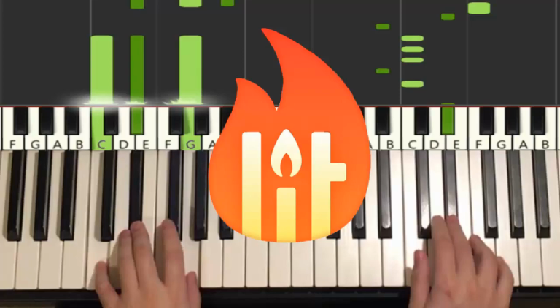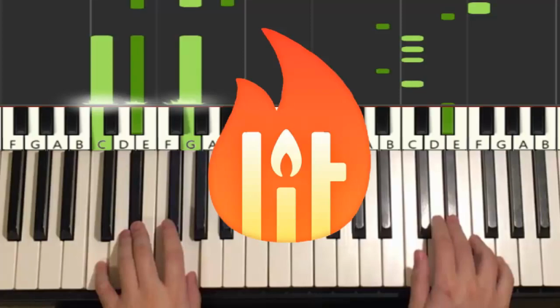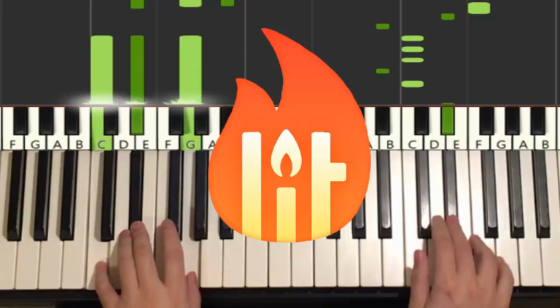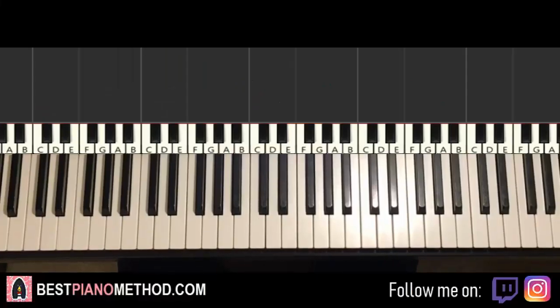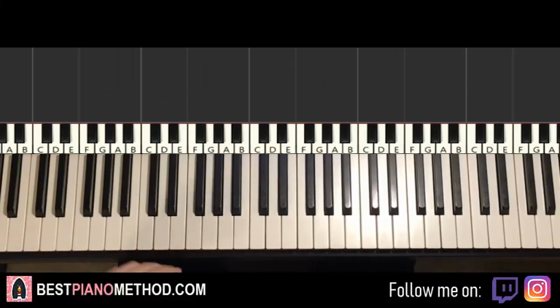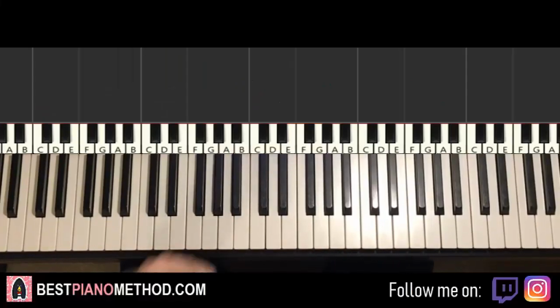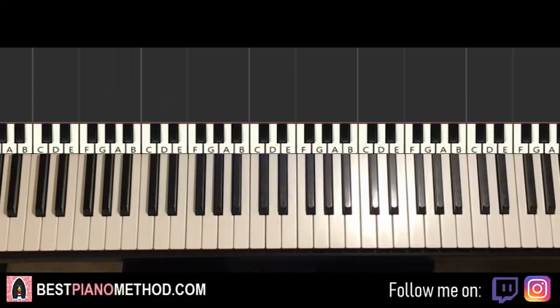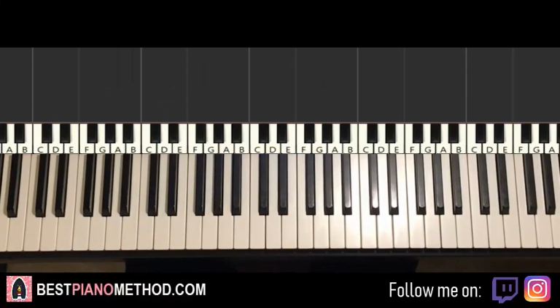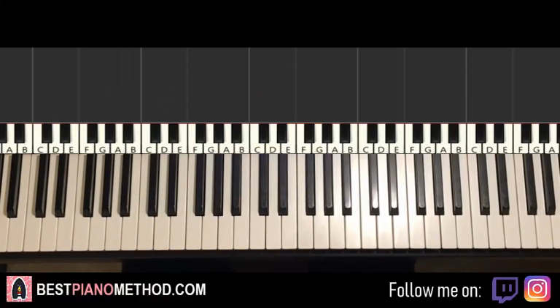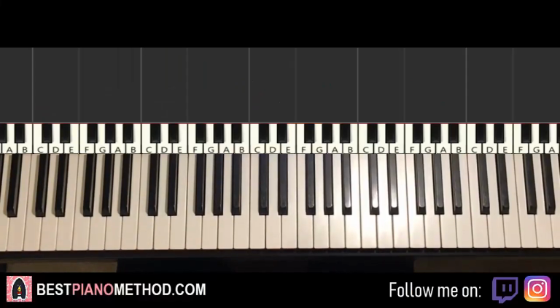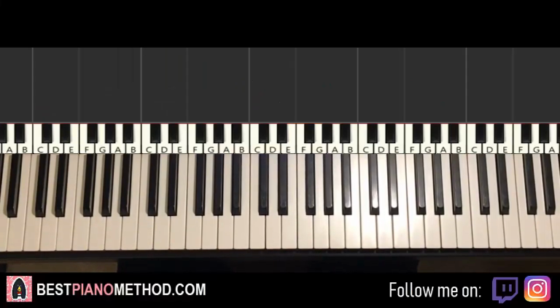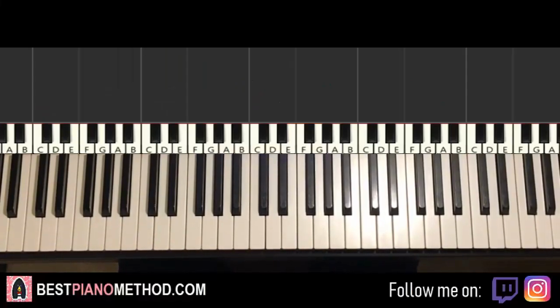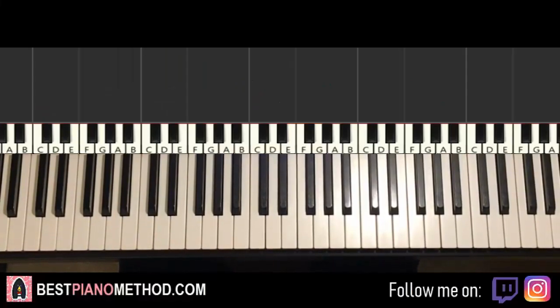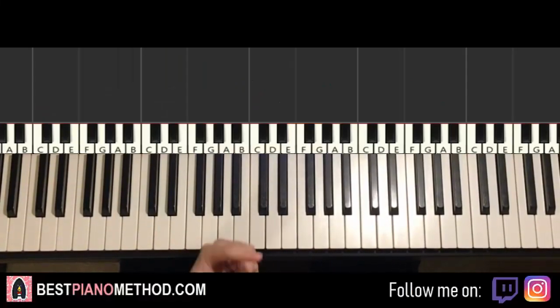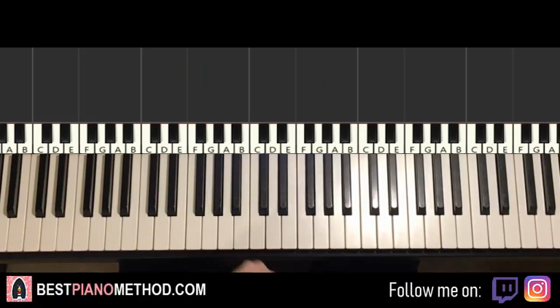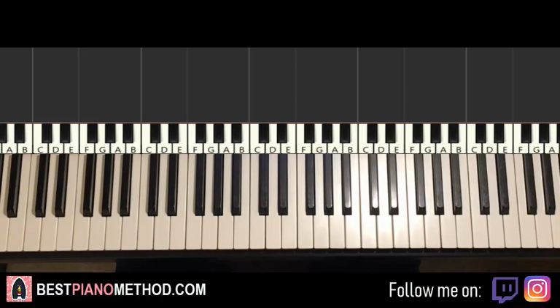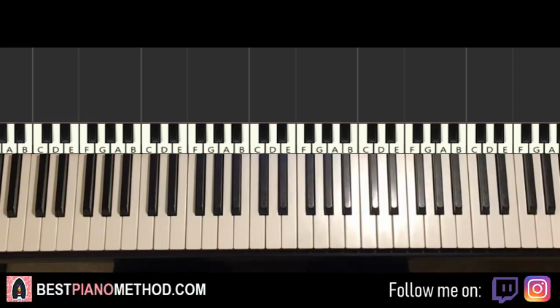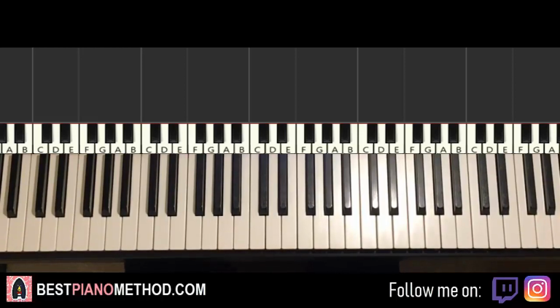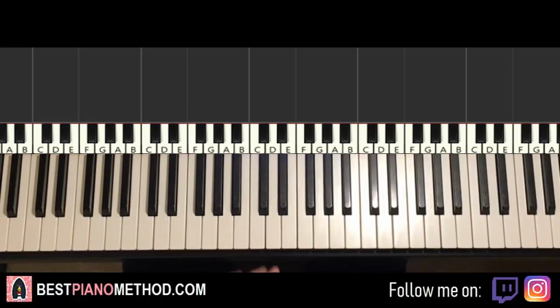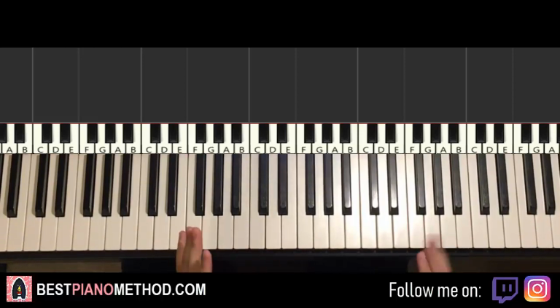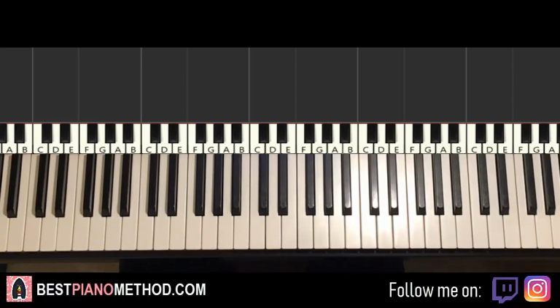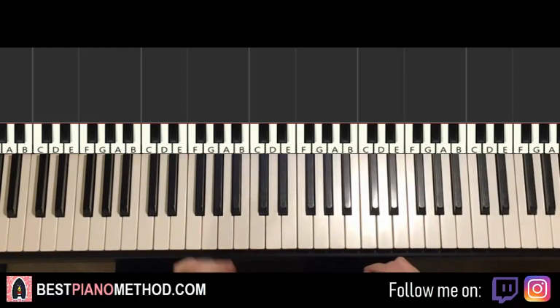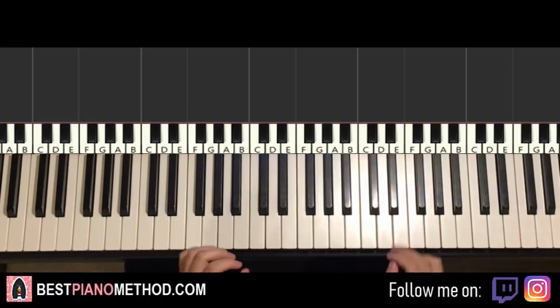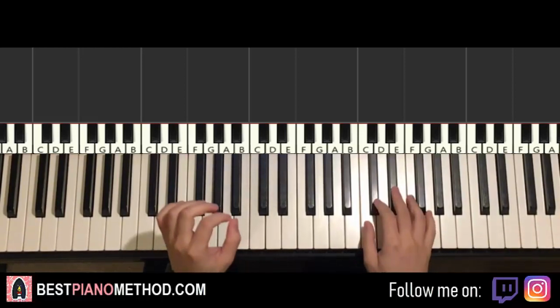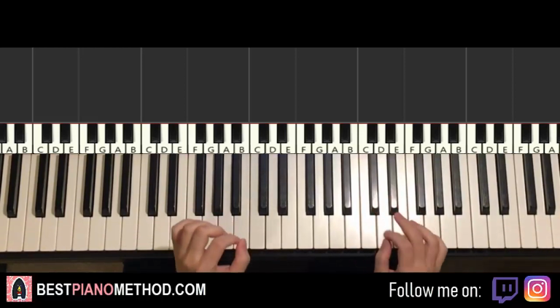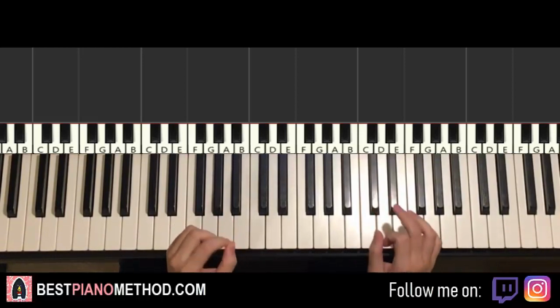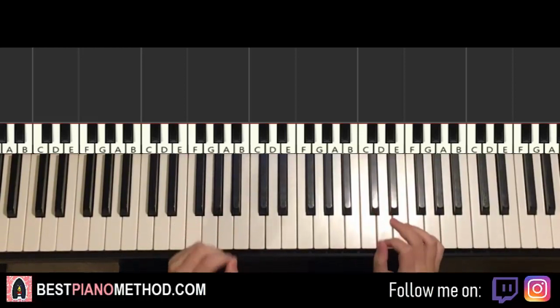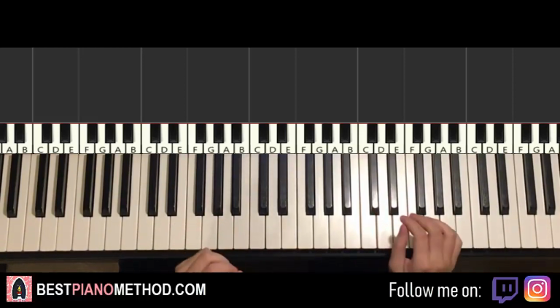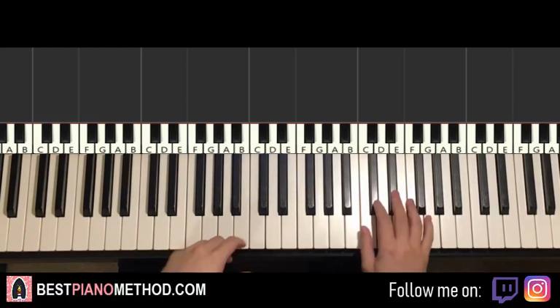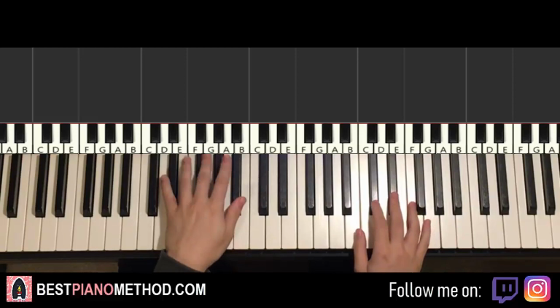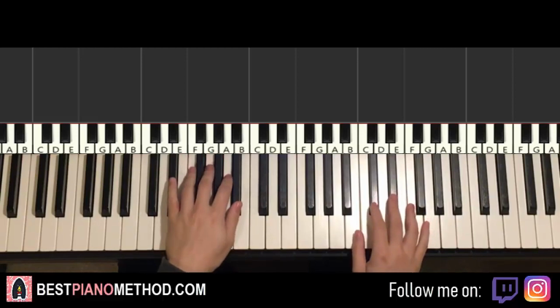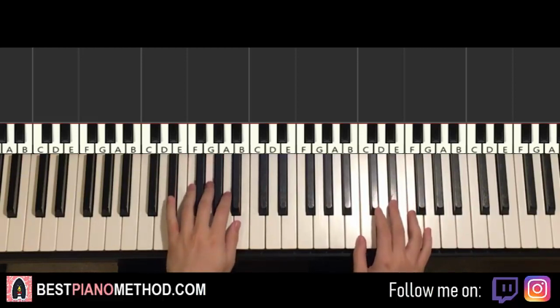Hello guys, this is Amos Doll Music and in today's lesson I'm going to teach you how to play Lit Right Now. It's a repeating phrase that's really catchy. It goes like this — give you a preview — it's pretty easy, should be a pretty quick lesson.